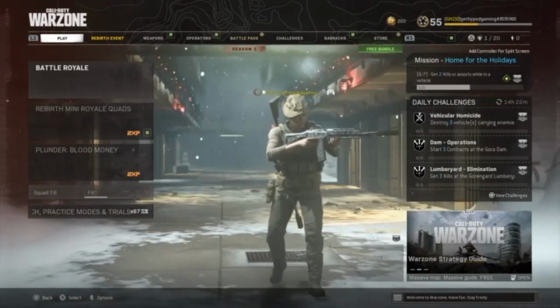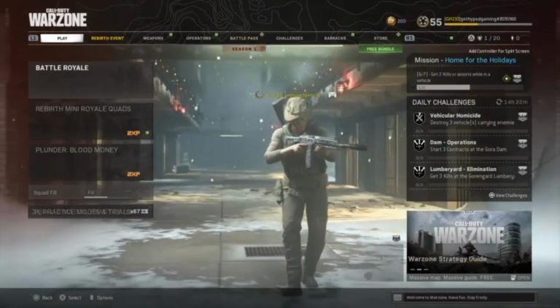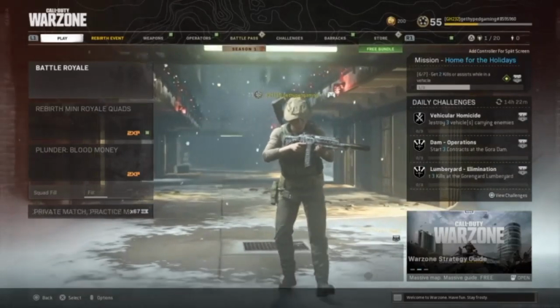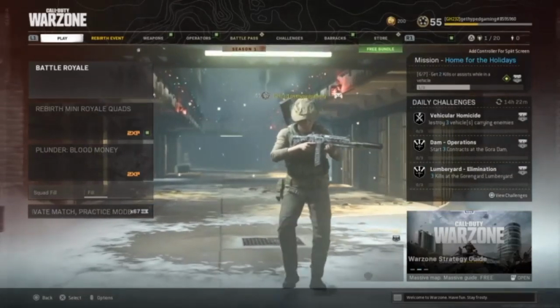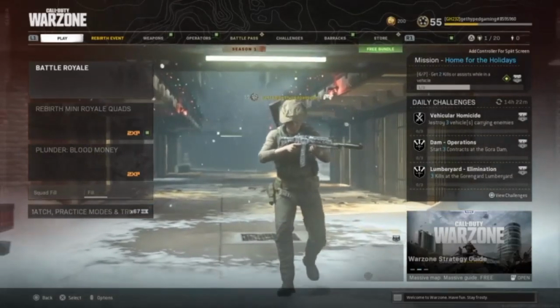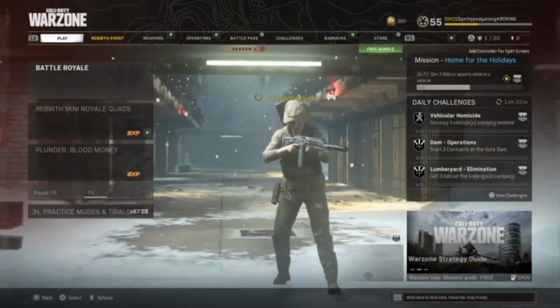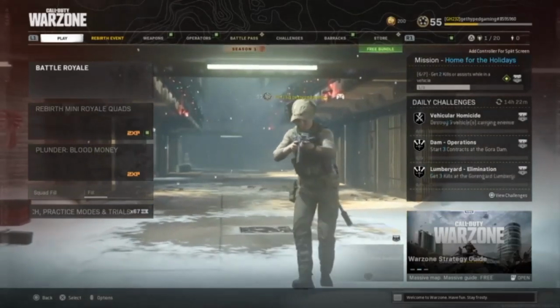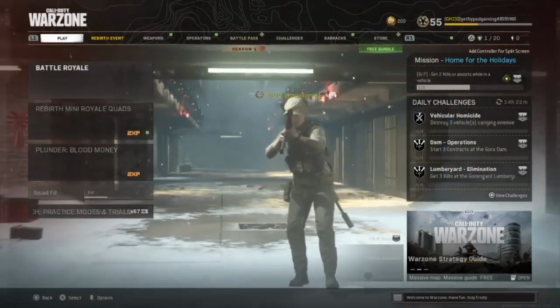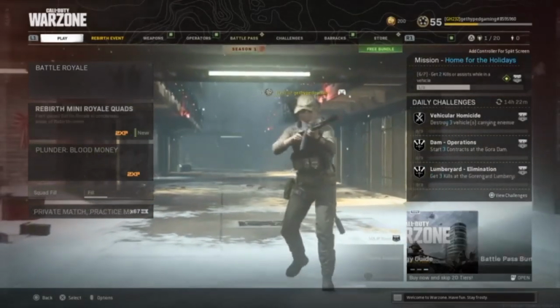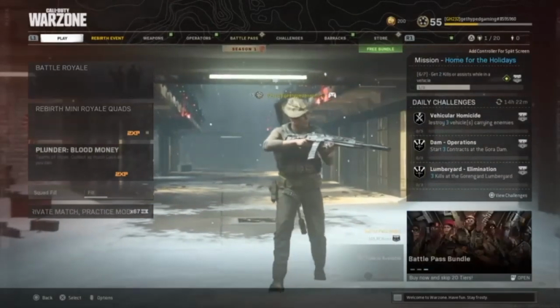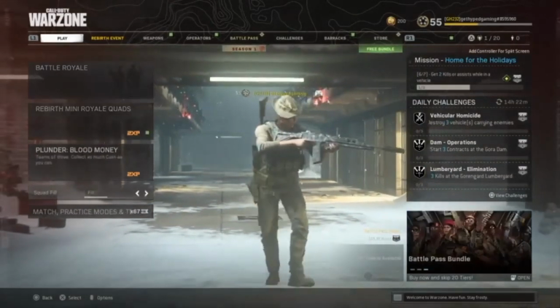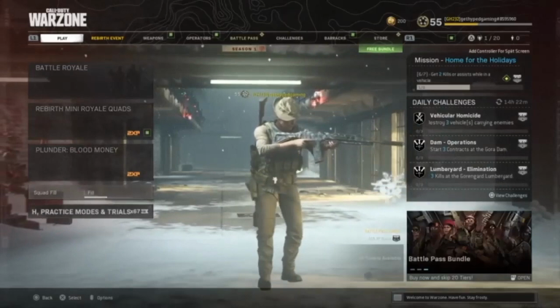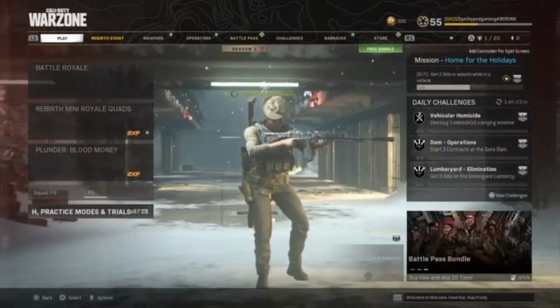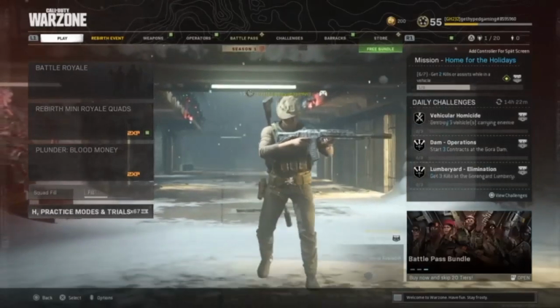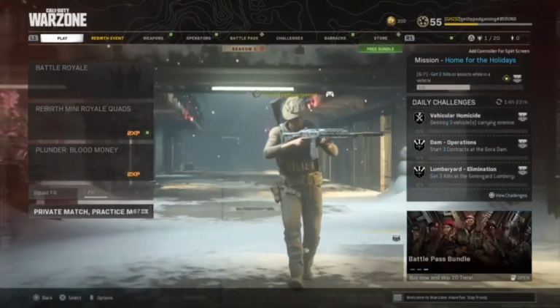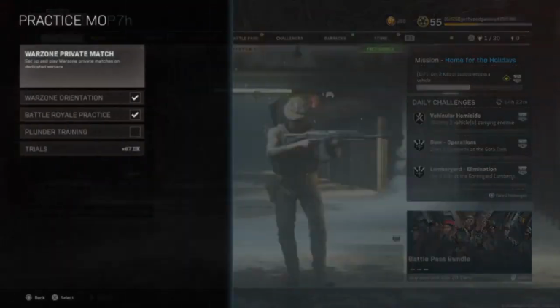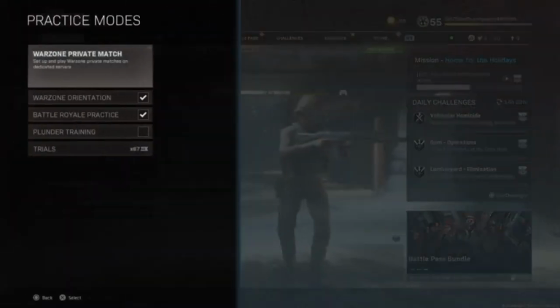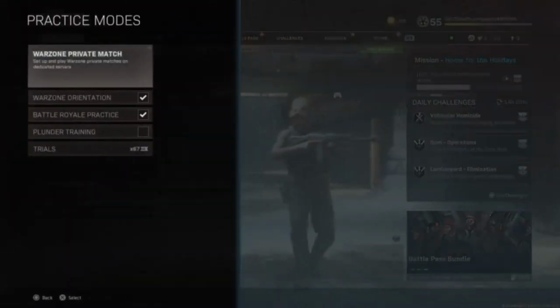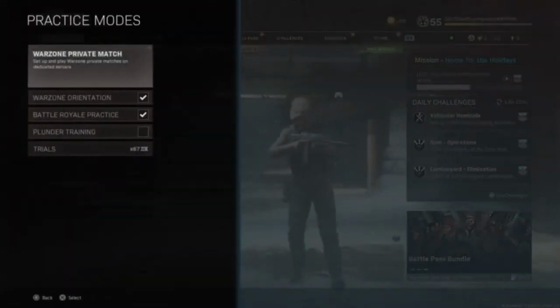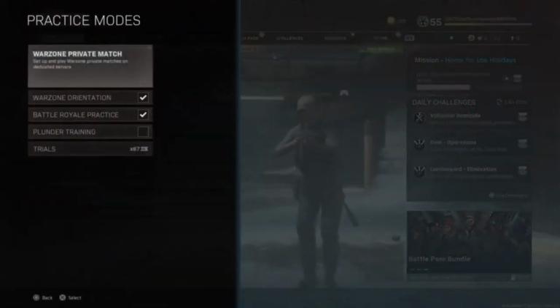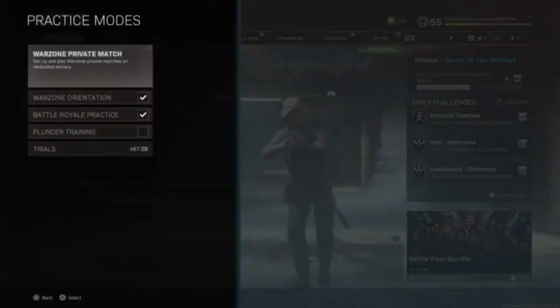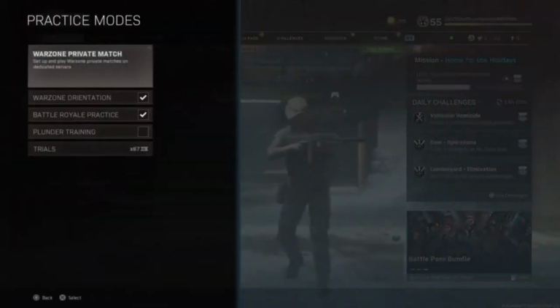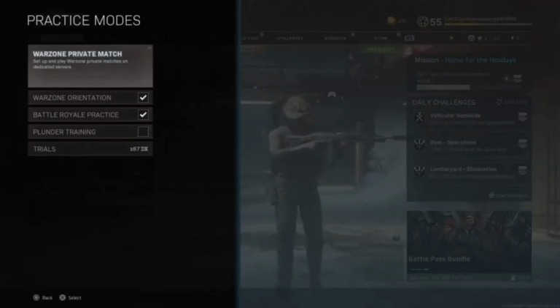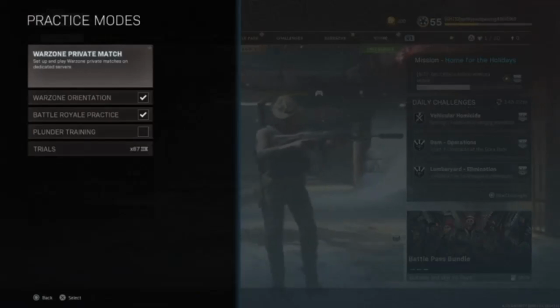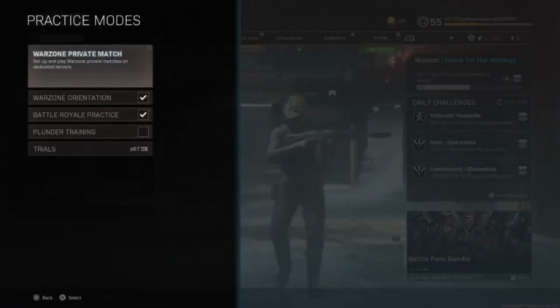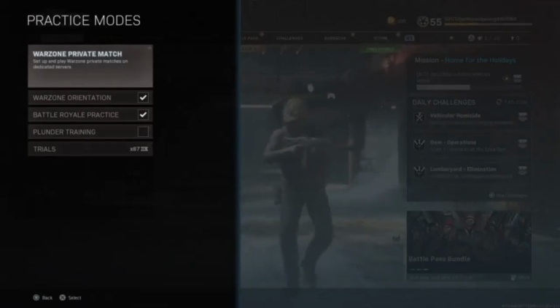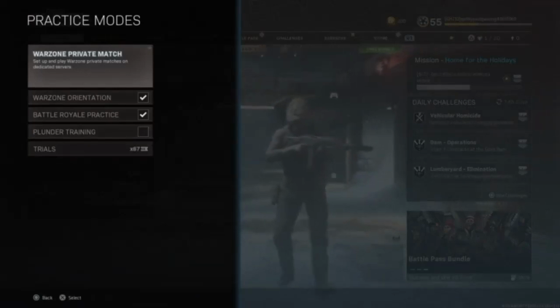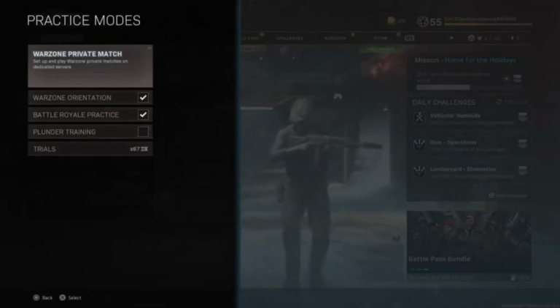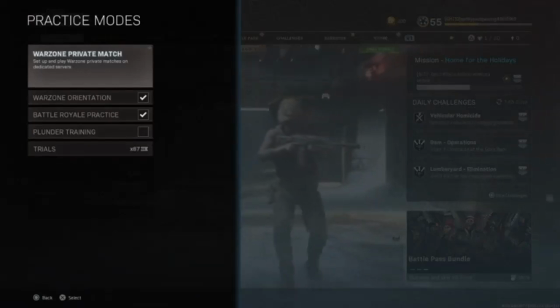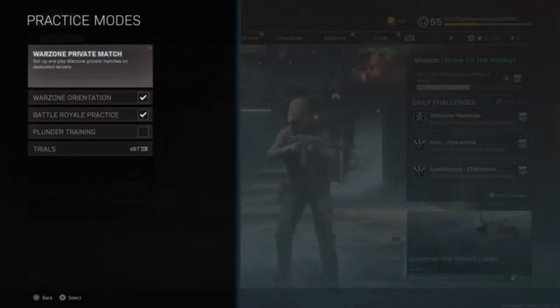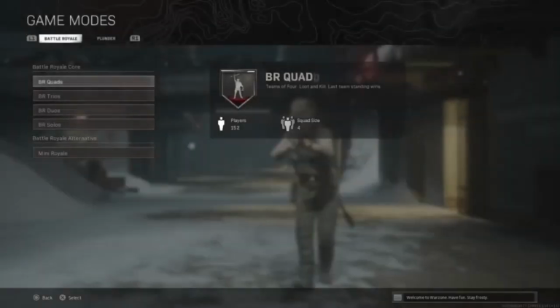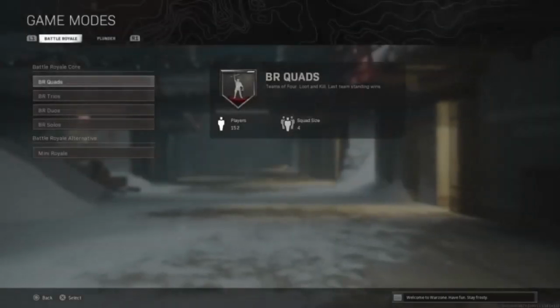What you're going to want to do is get to the home screen and then scroll all the way down until you get to Private Match, Practice Modes, and Trials. Click there and you'll see 'Warzone Private Match — set up and play Warzone private matches on dedicated servers.' Just click that.